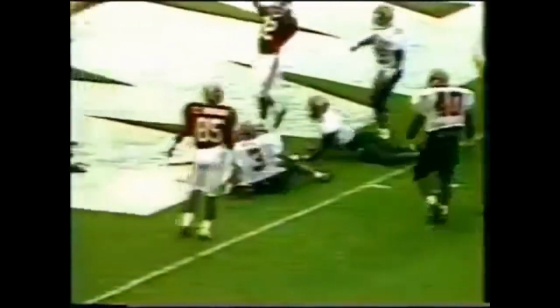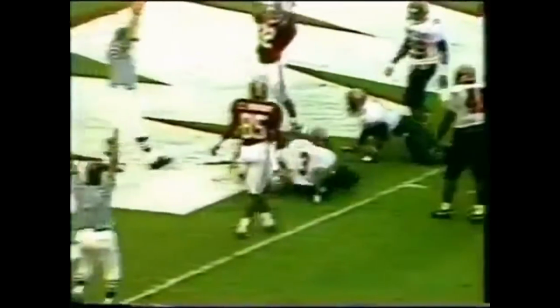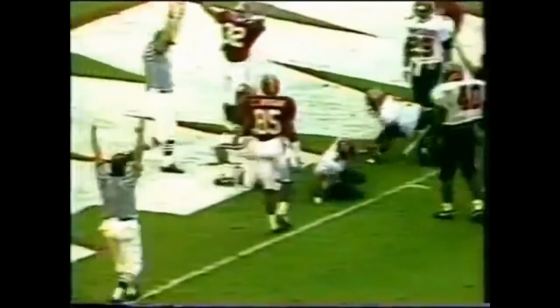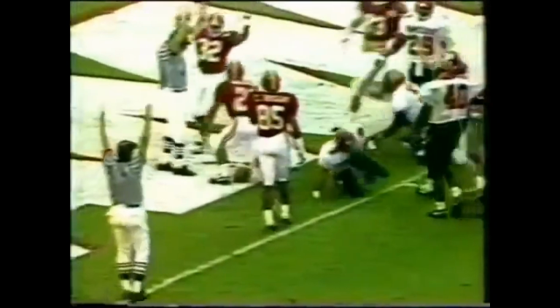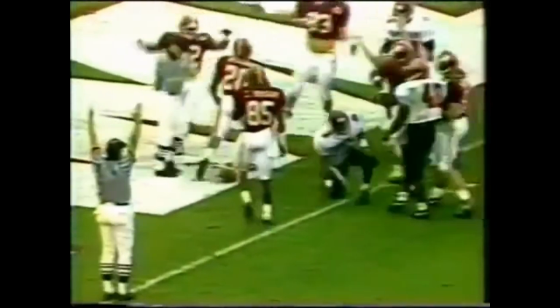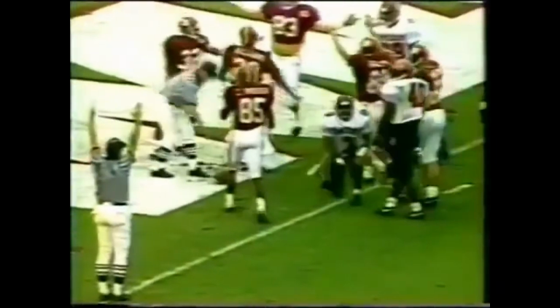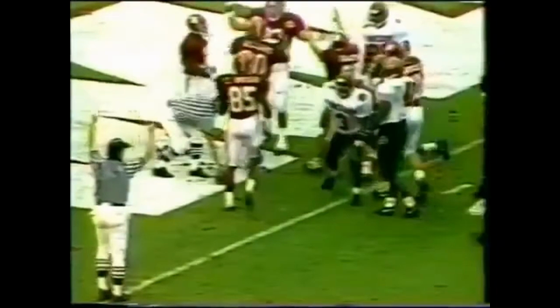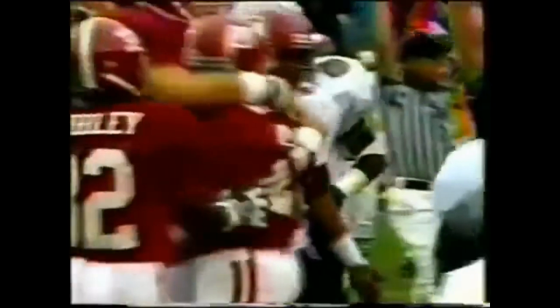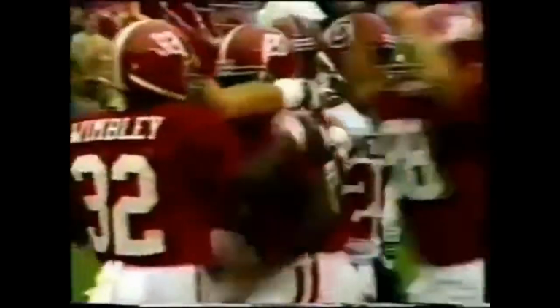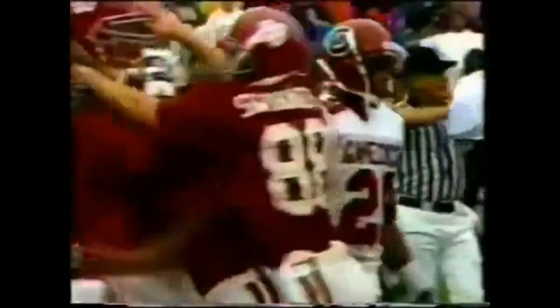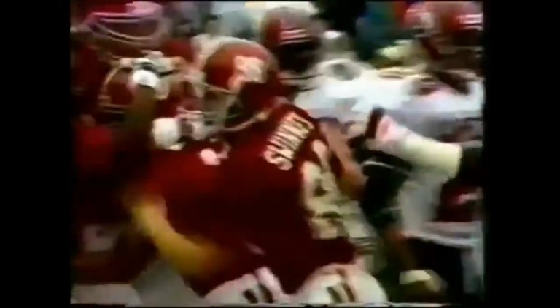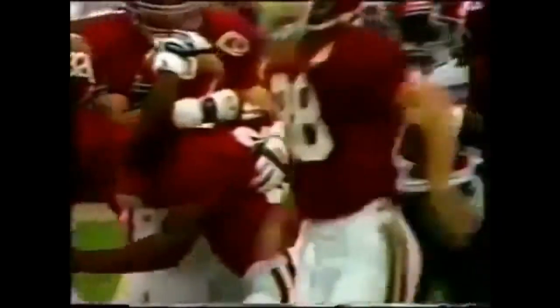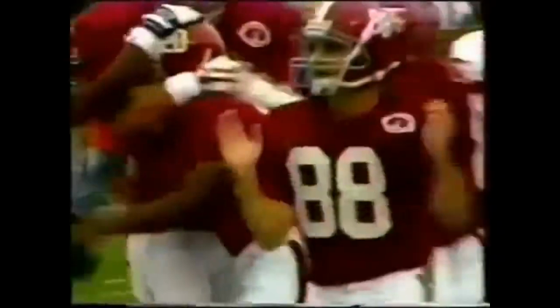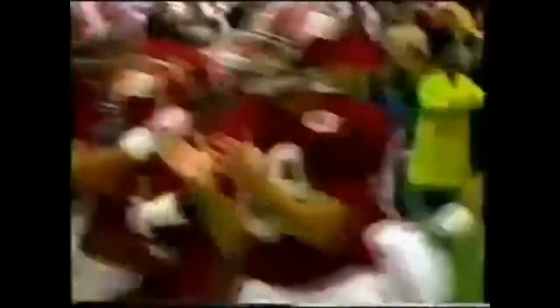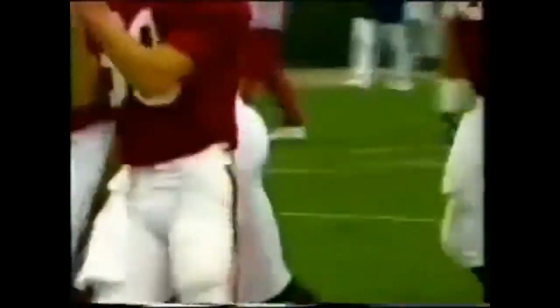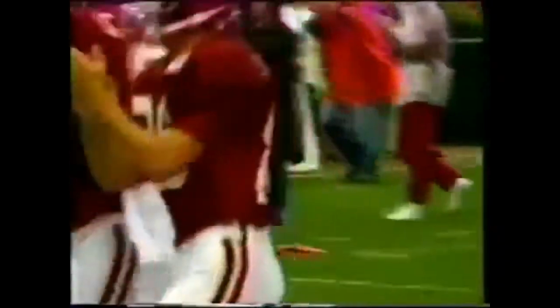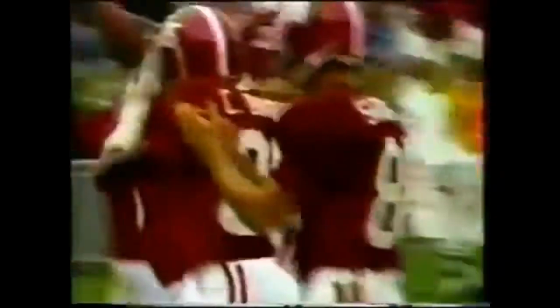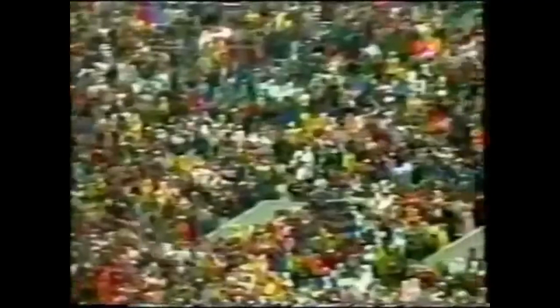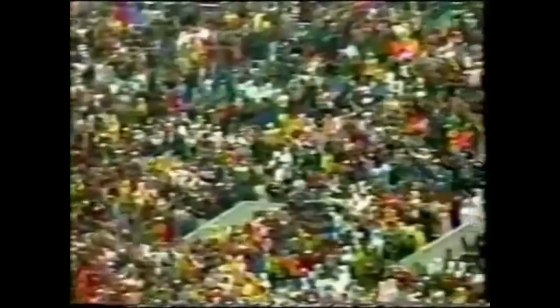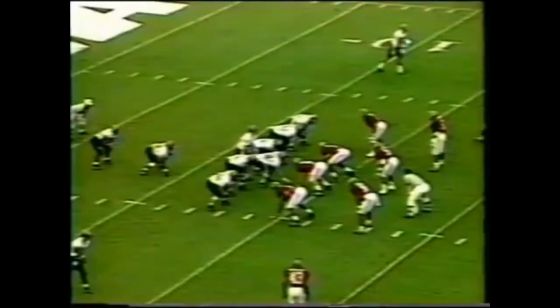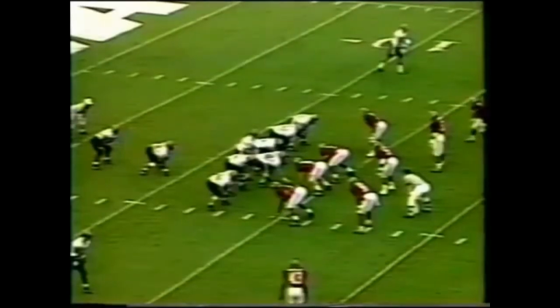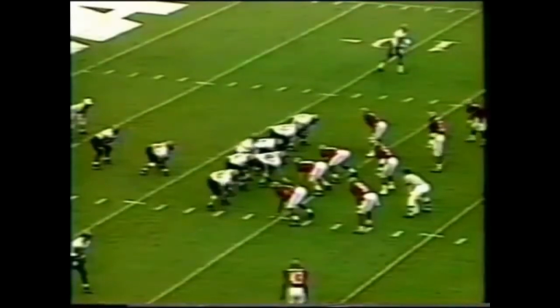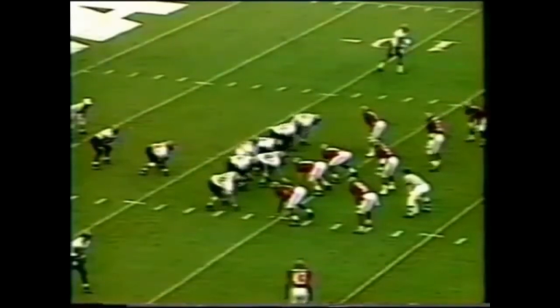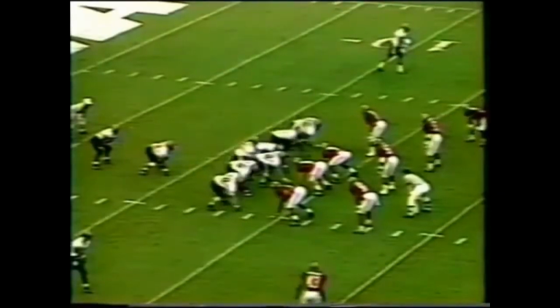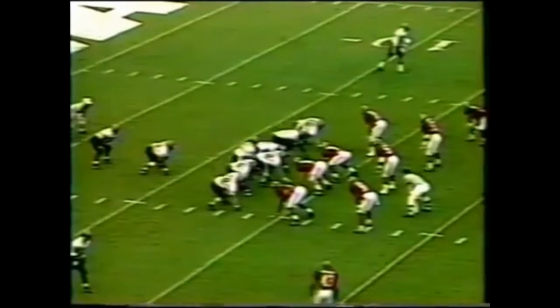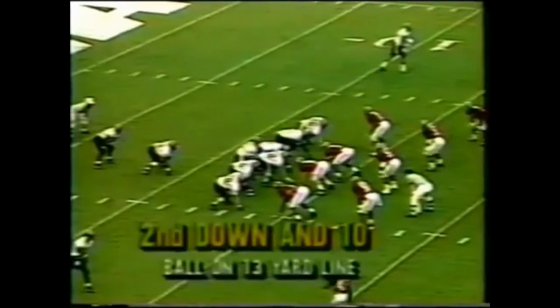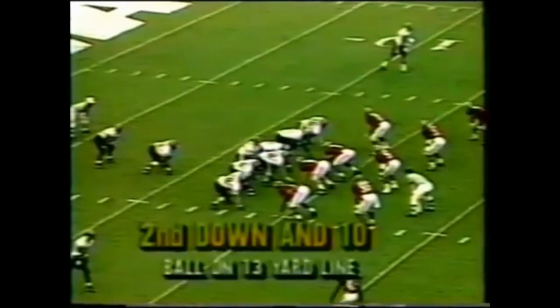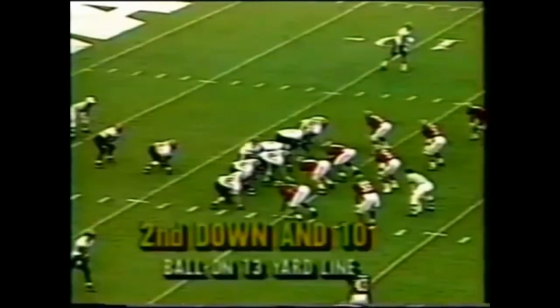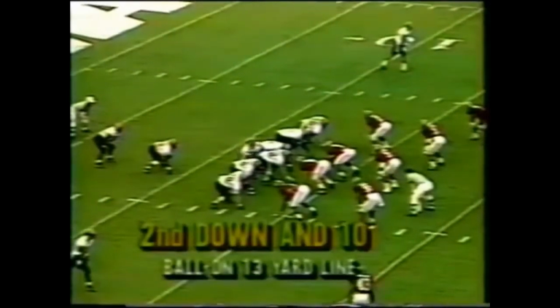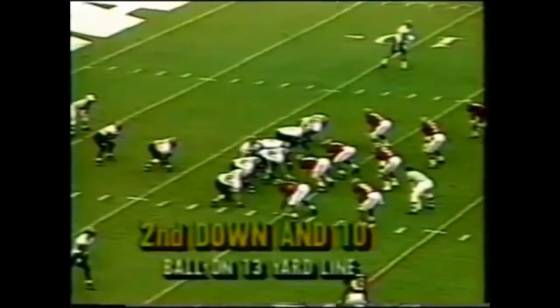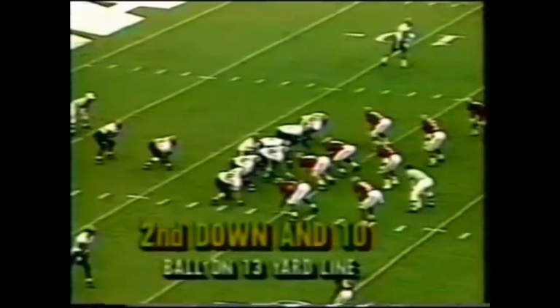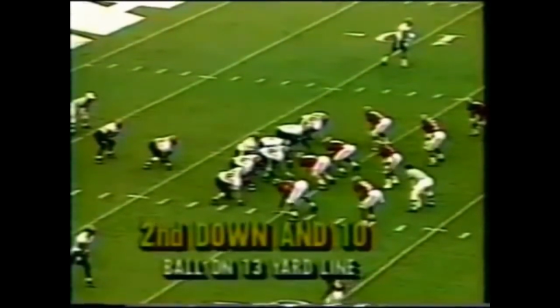The touchdown run looks like Gale Sayers. Sherman Williams with a great run. South Carolina still looking for their very first down in this game.